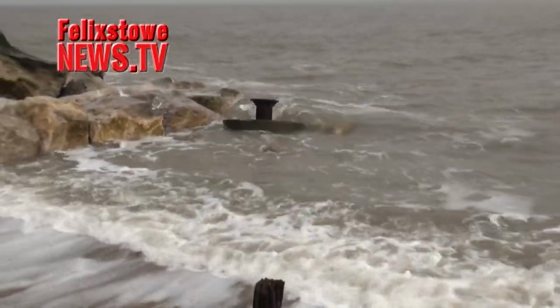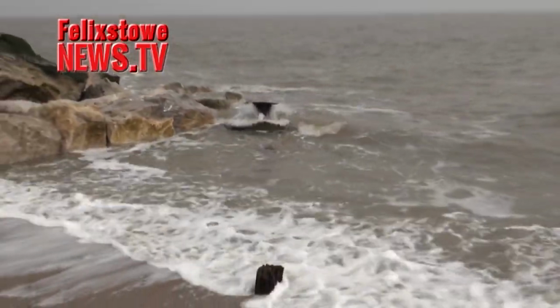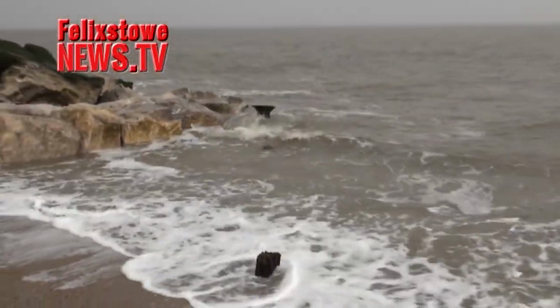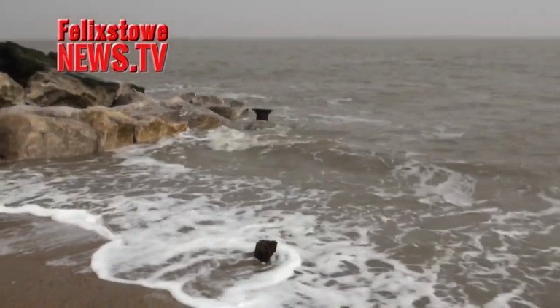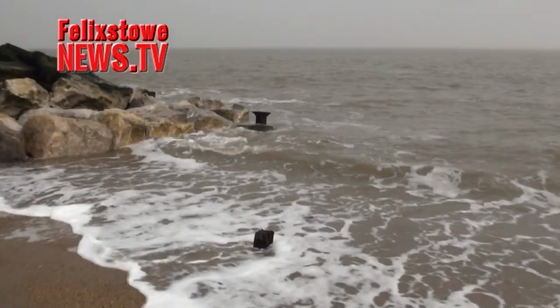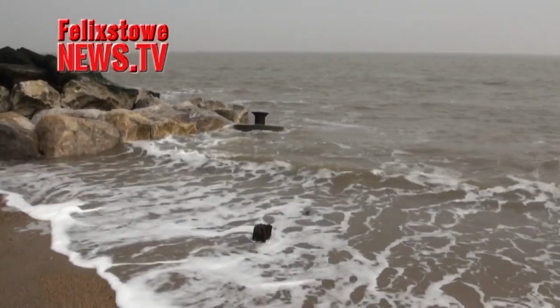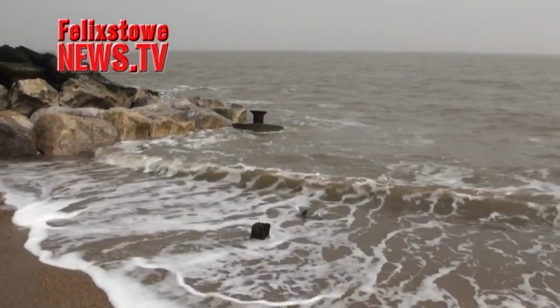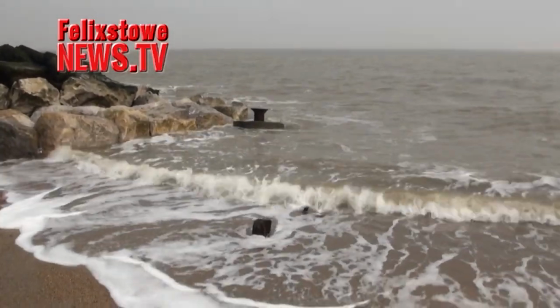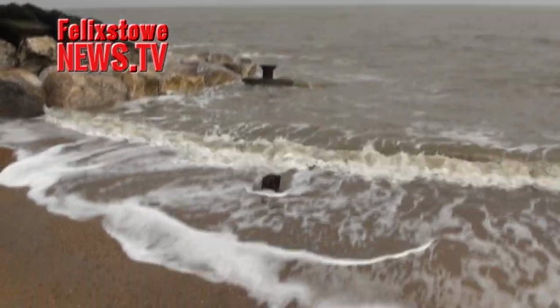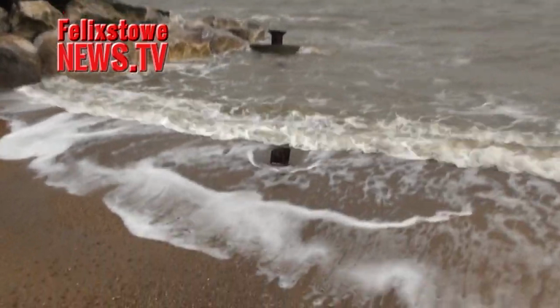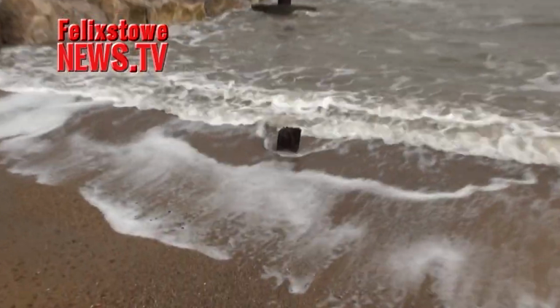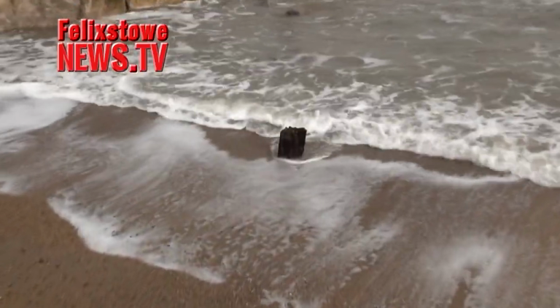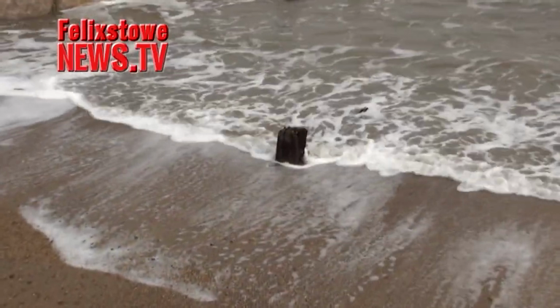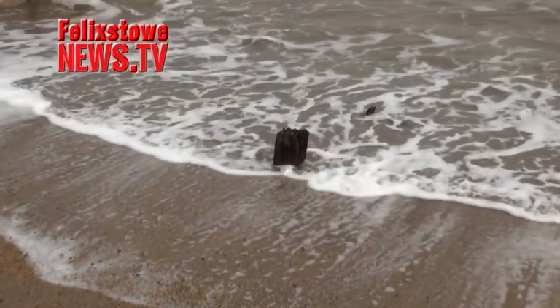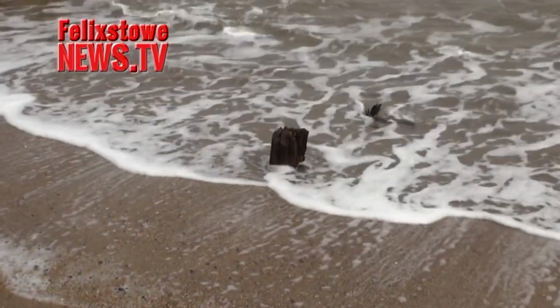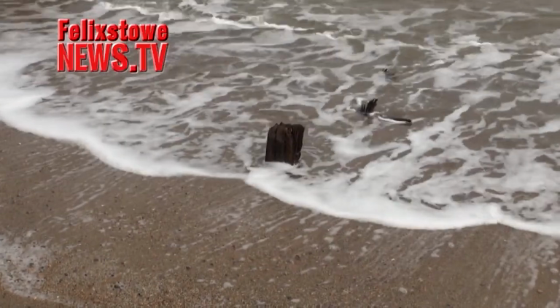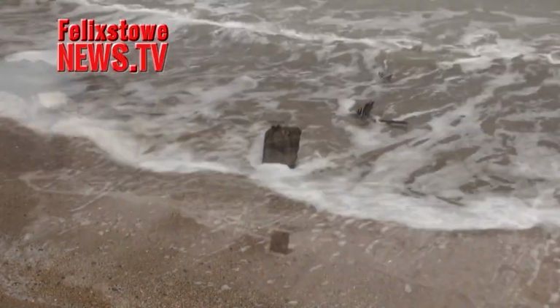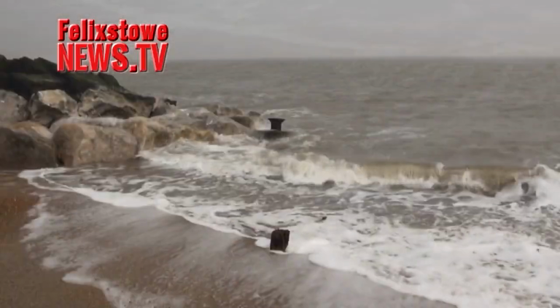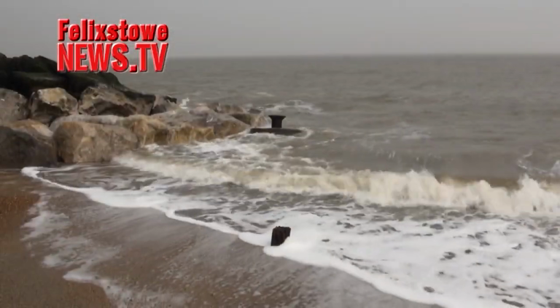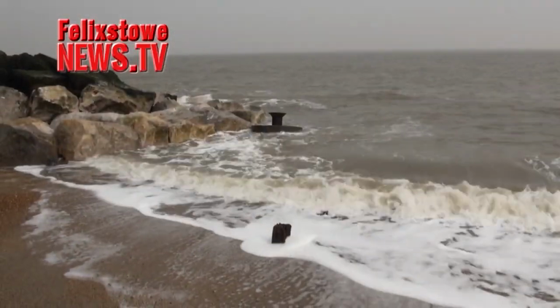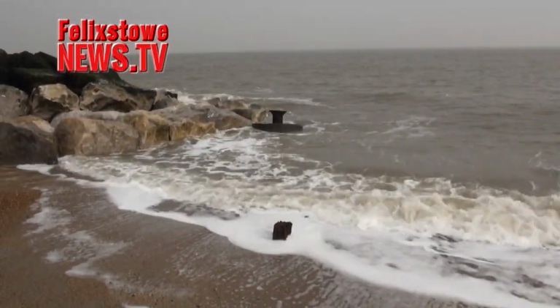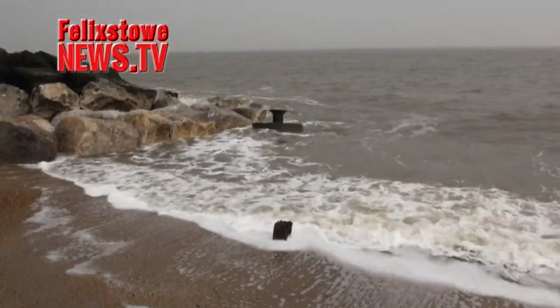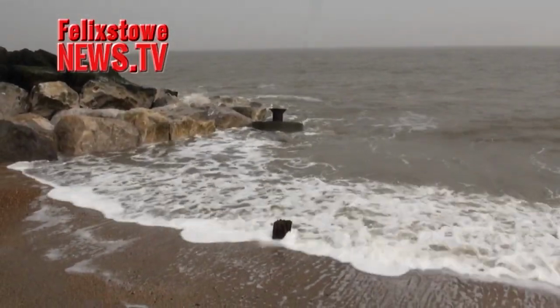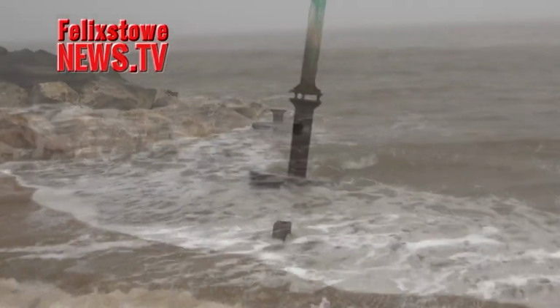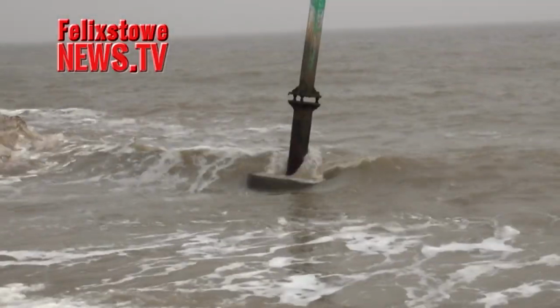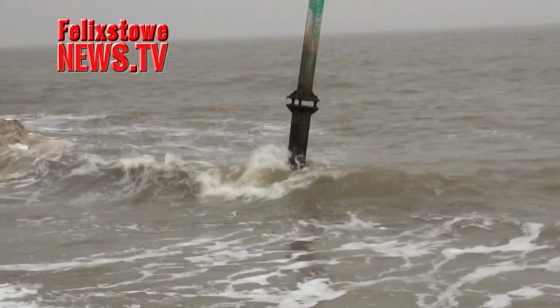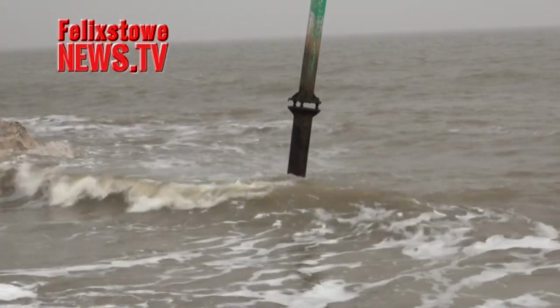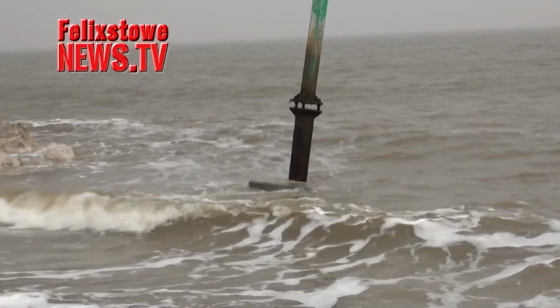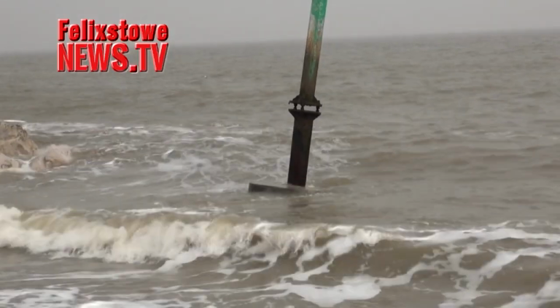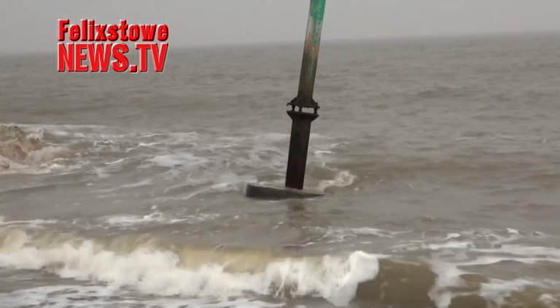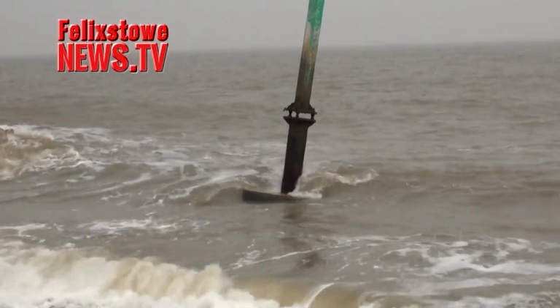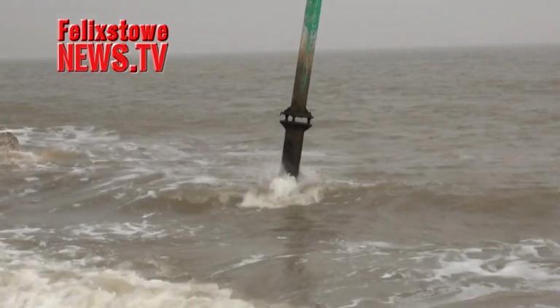But the retreating sands have also exposed a new danger to beach users, revealing the sharp and dangerous wooden stumps of previous timber breakwaters. They look like they could cause a lot of damage to children playing in the breakers.